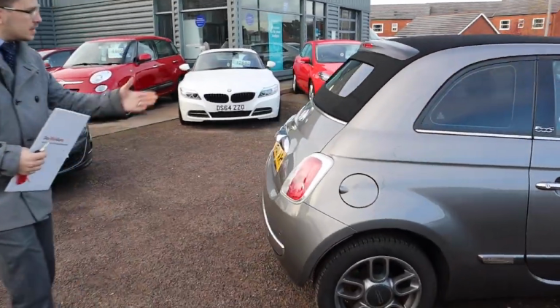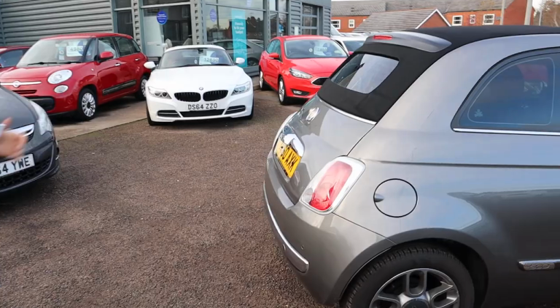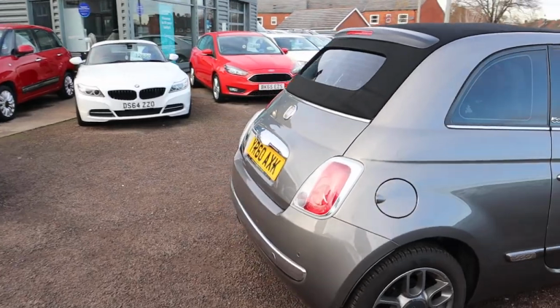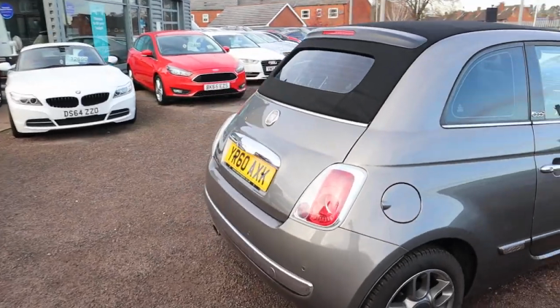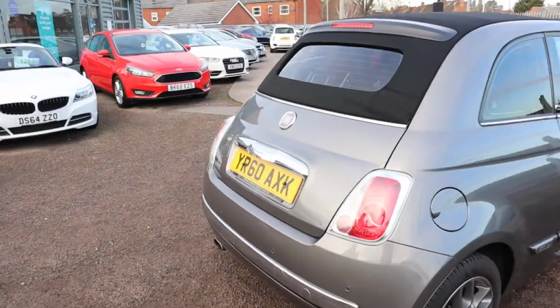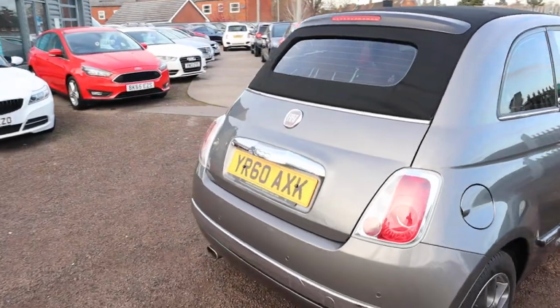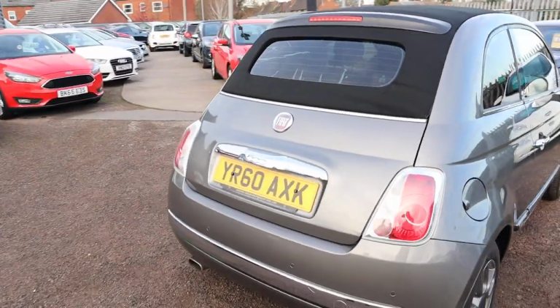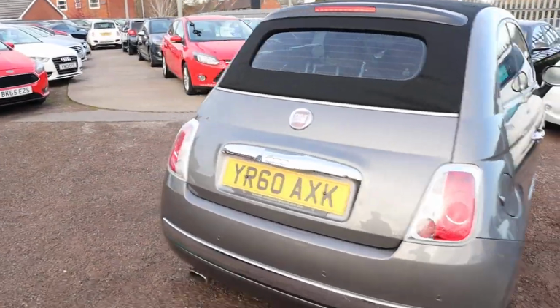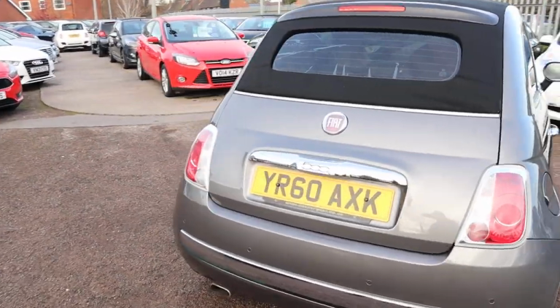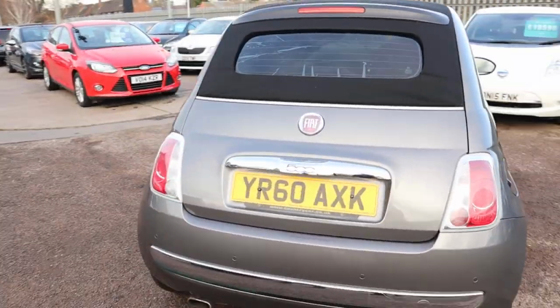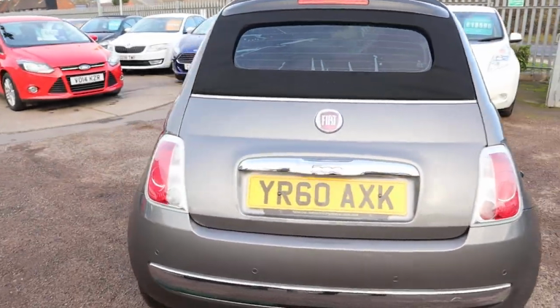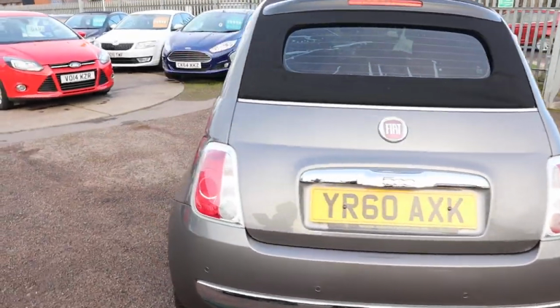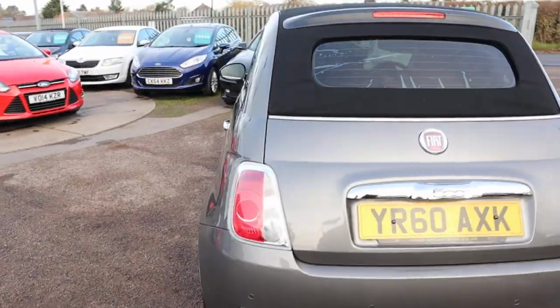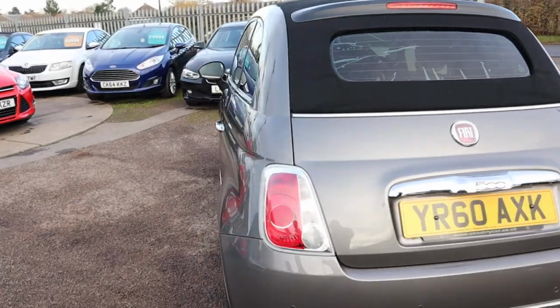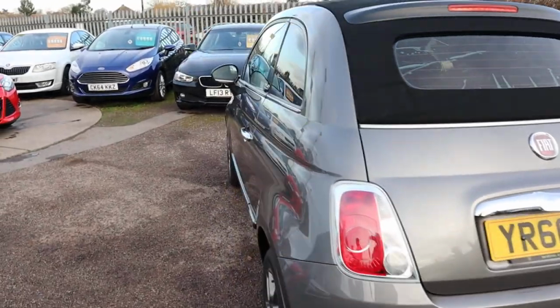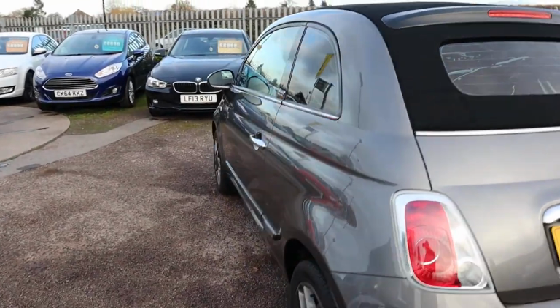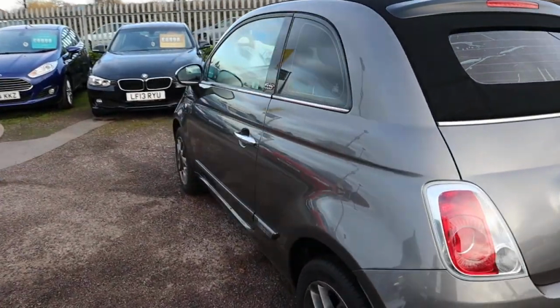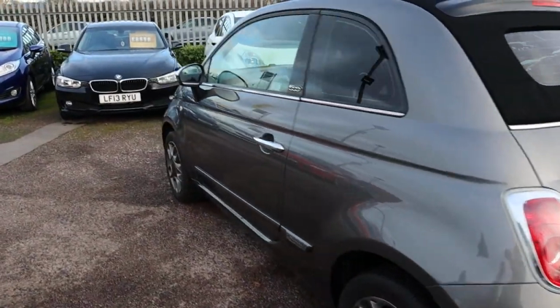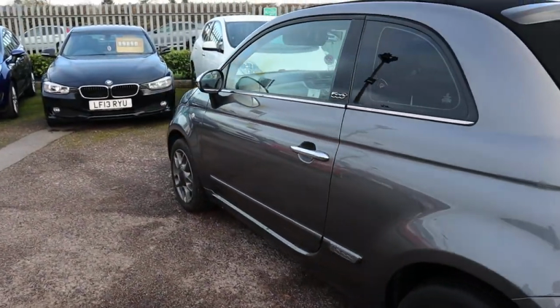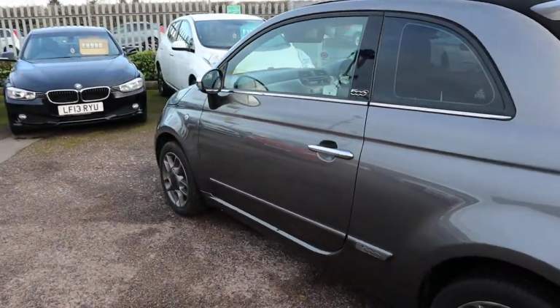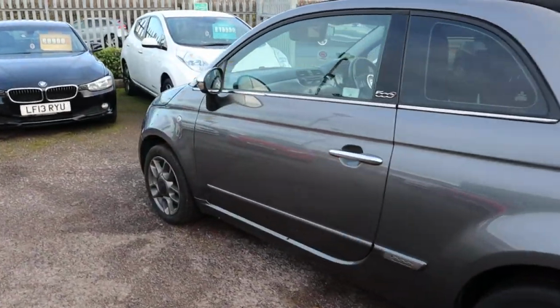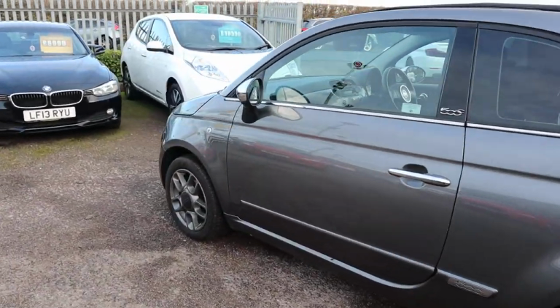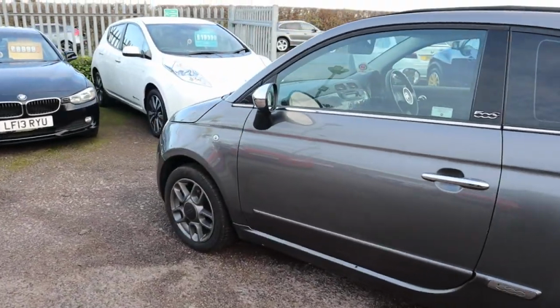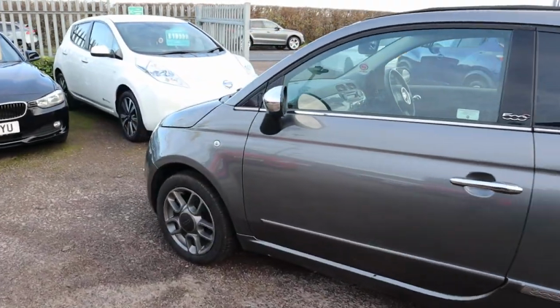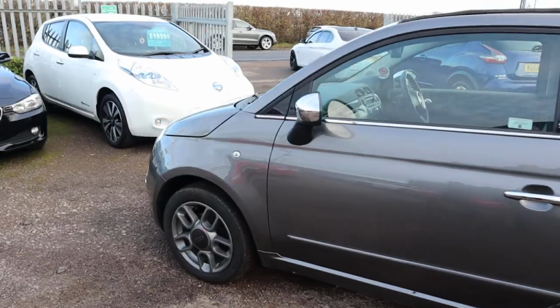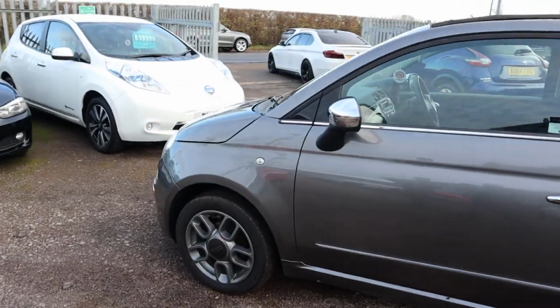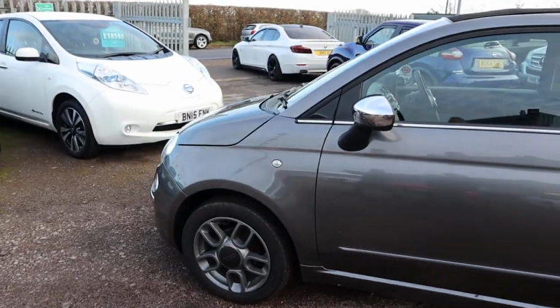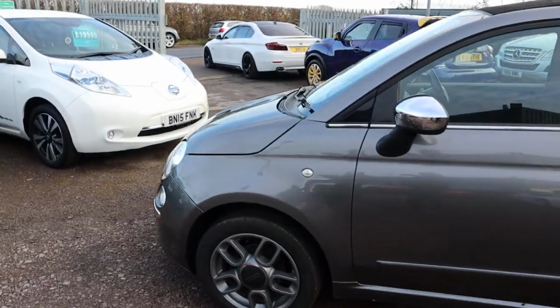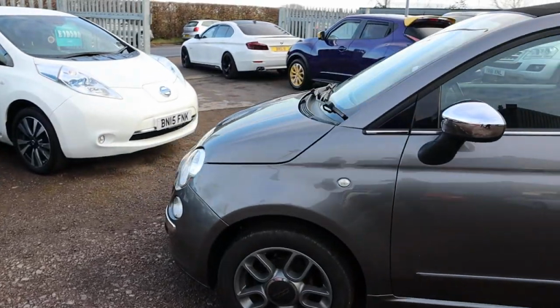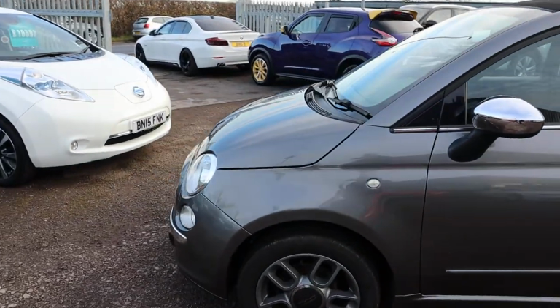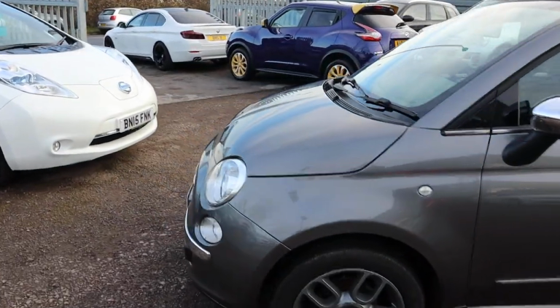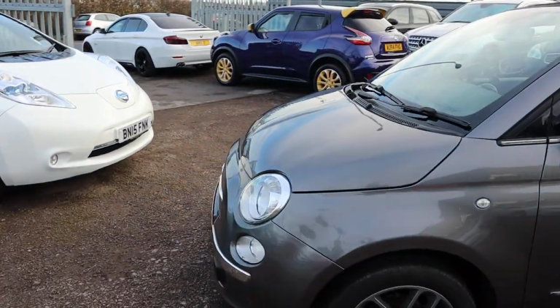So this is a convertible, it's 1.2 and just over 50,000 miles. There's a whopping 60 miles to the gallon — because of that it's only £30 a year to tax this little beauty.